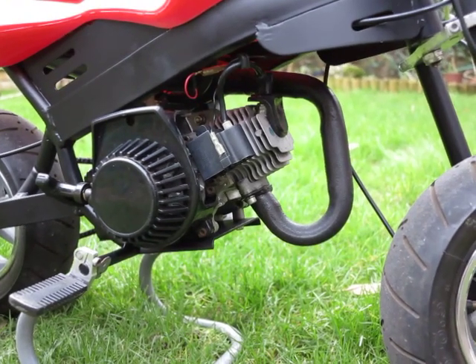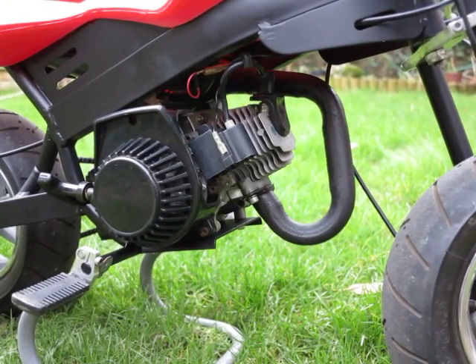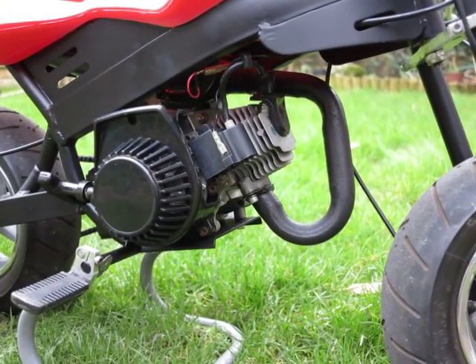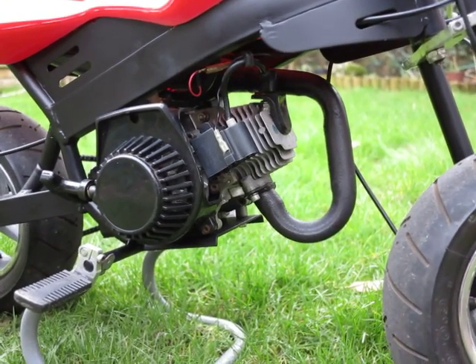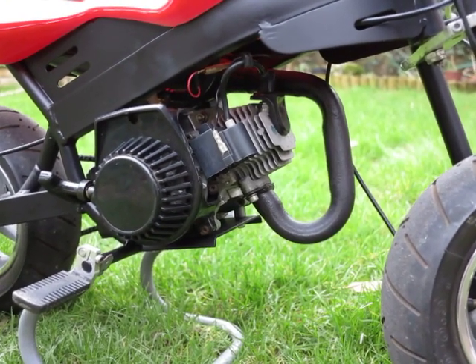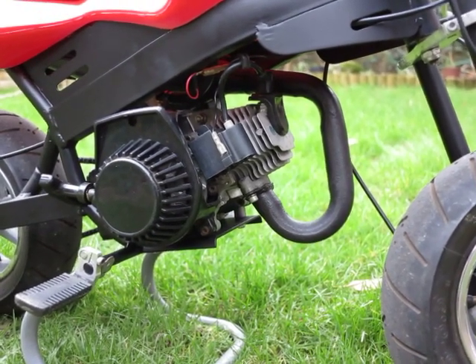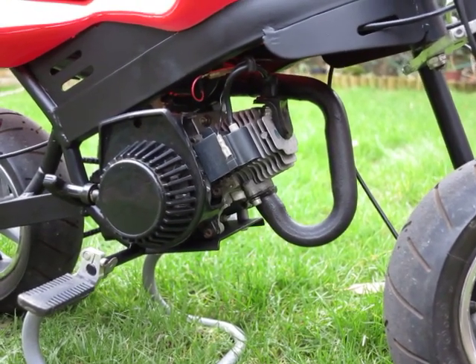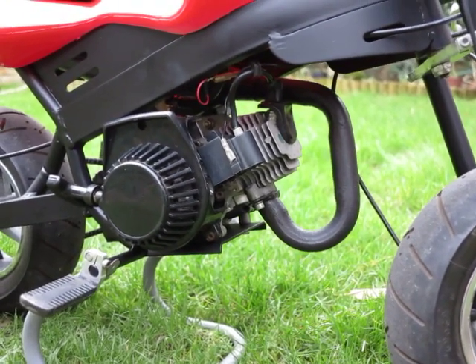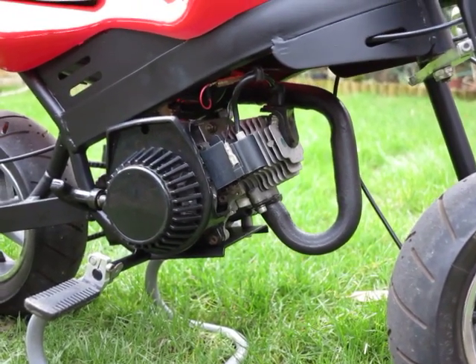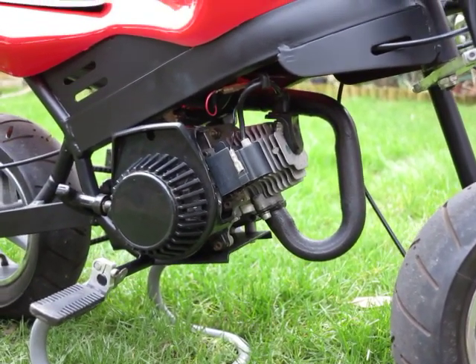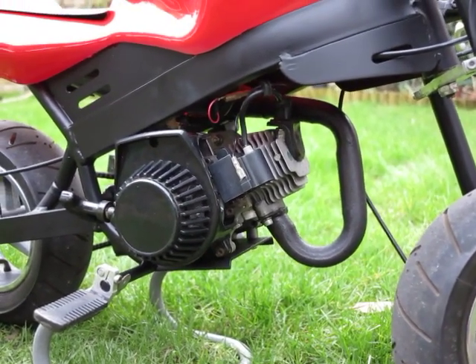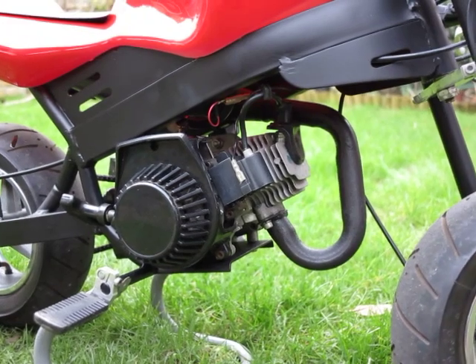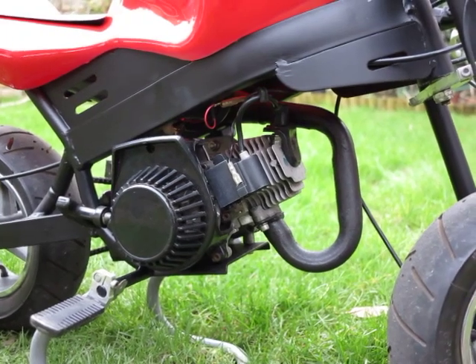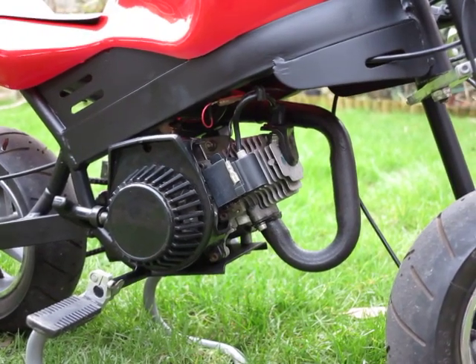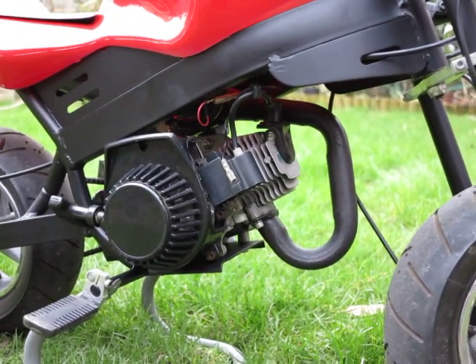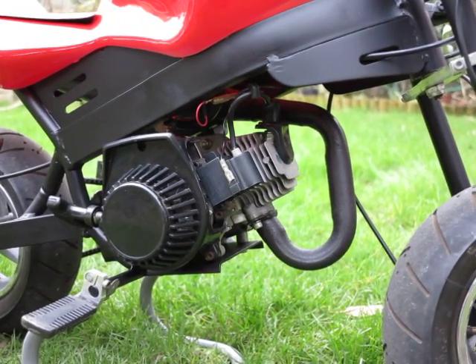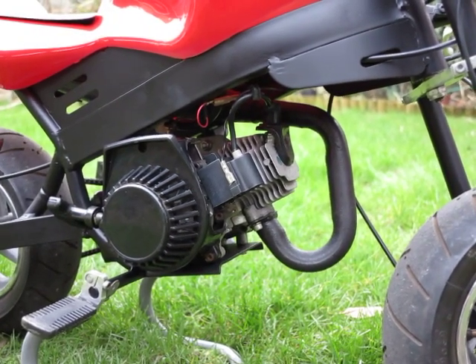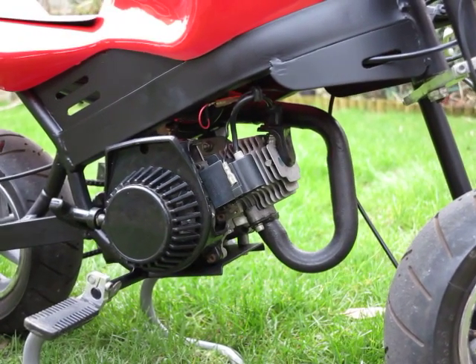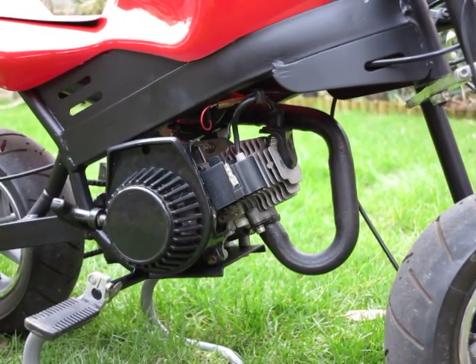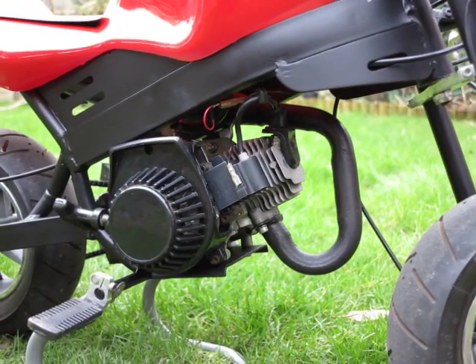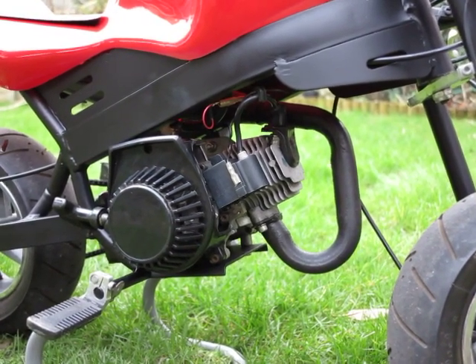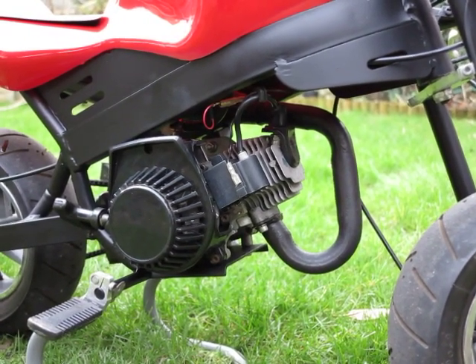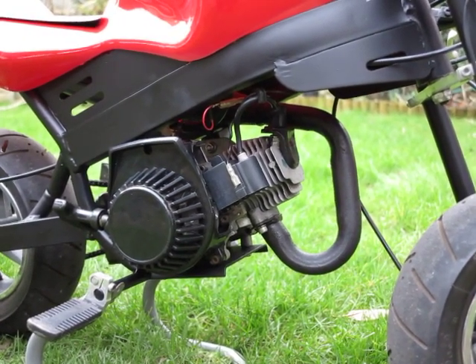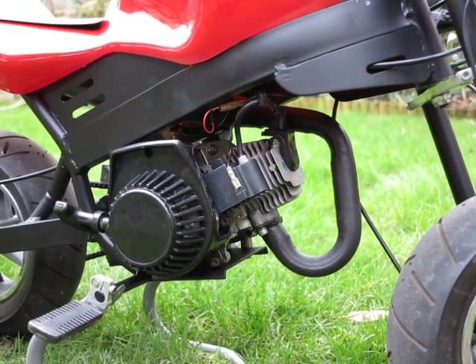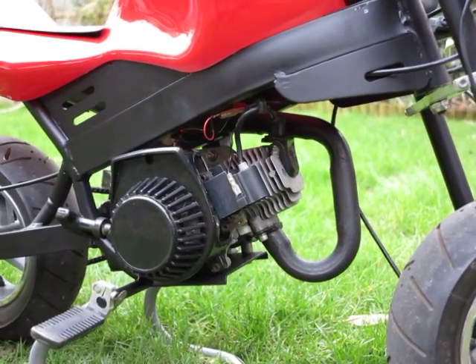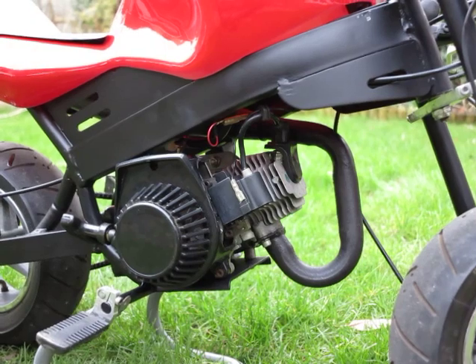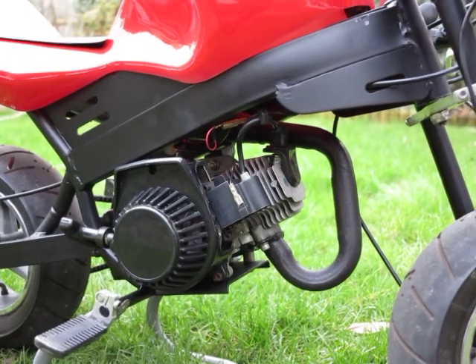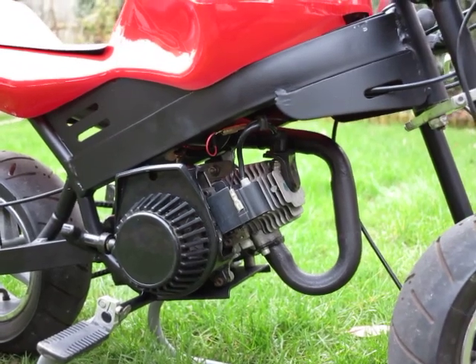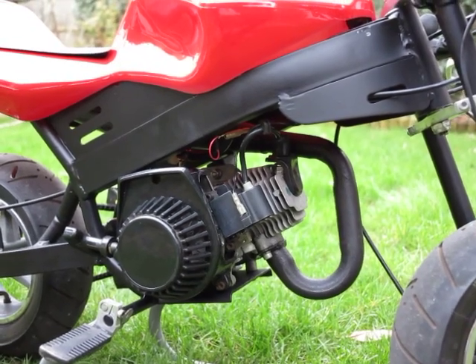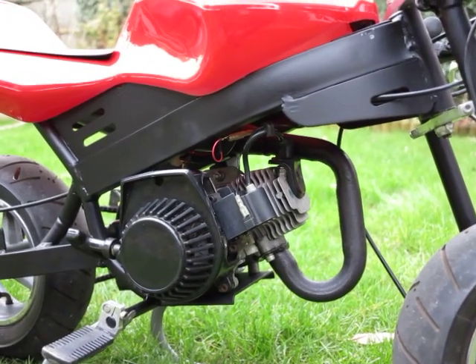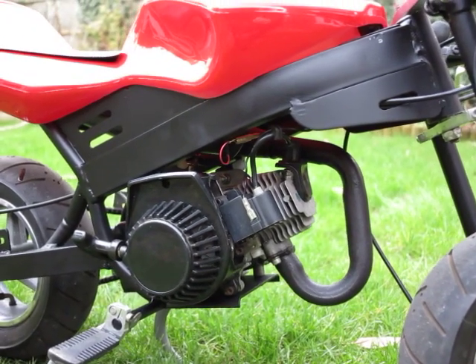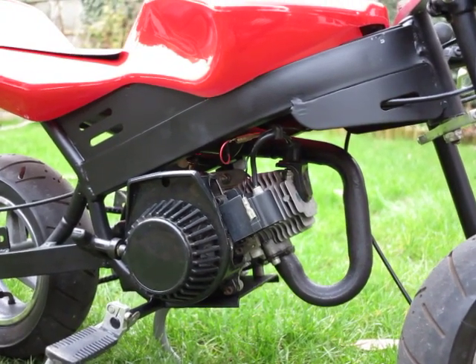I don't know what I'm going to do with it now — just a bit of fun, really. My children are too young to ride it just yet, but I'll get them to have a go on it one day. Thank you.